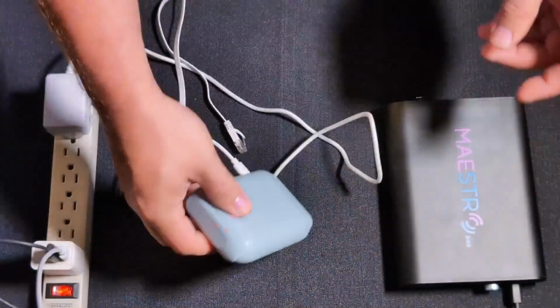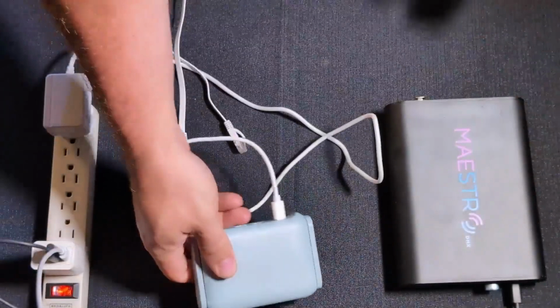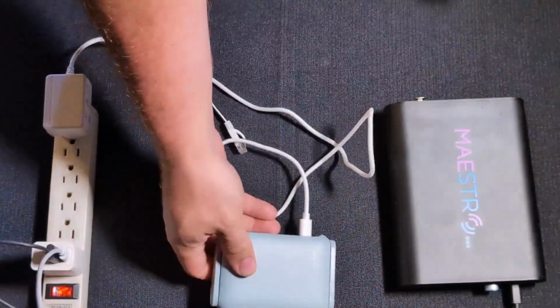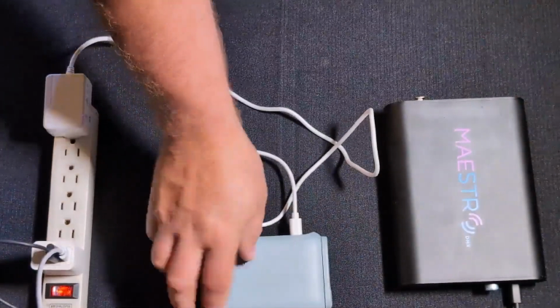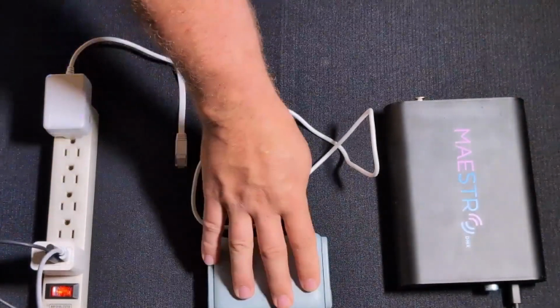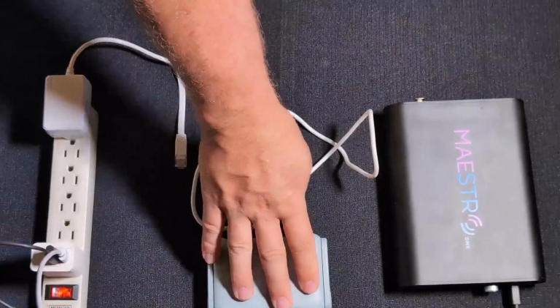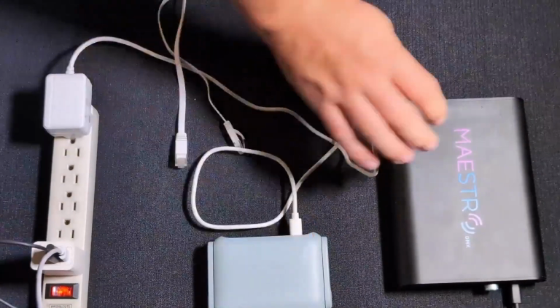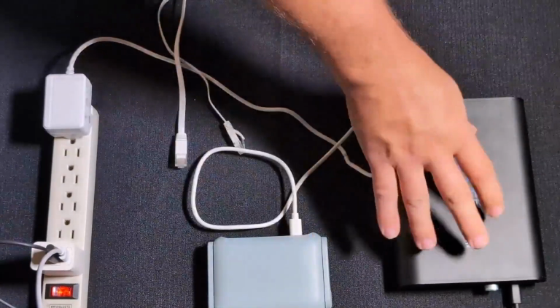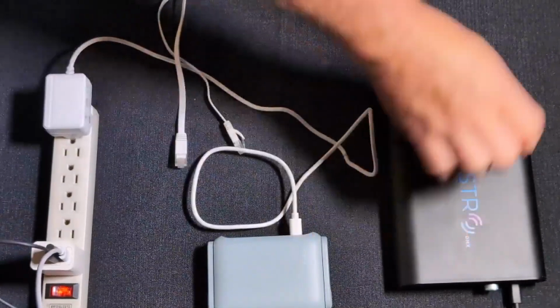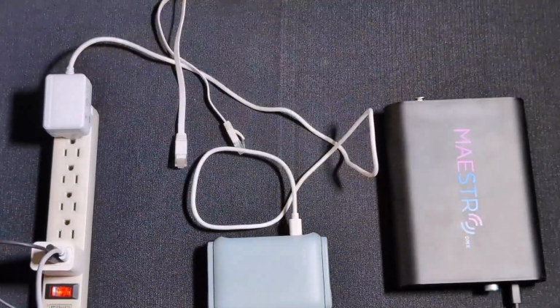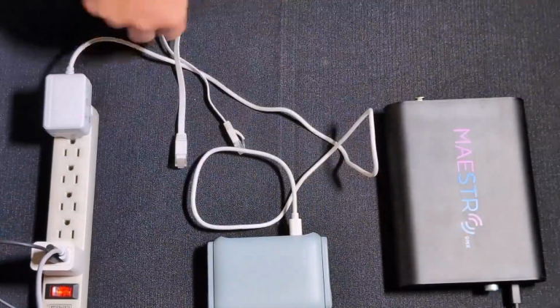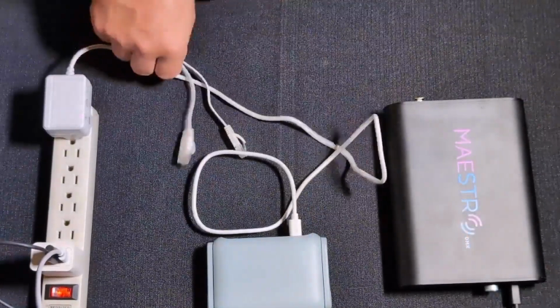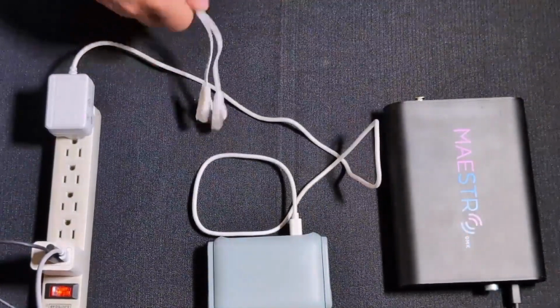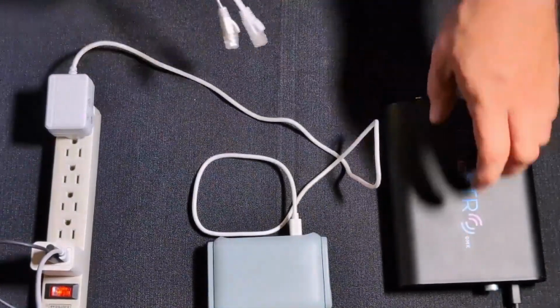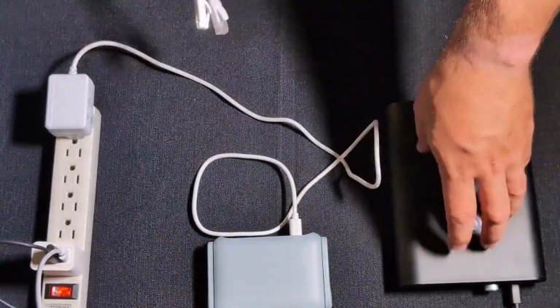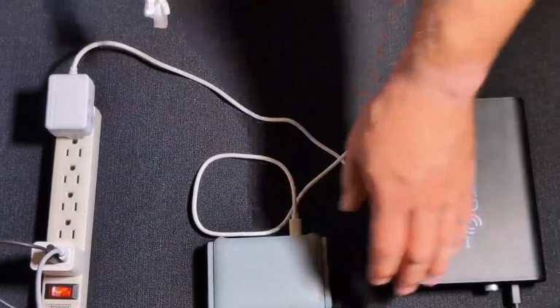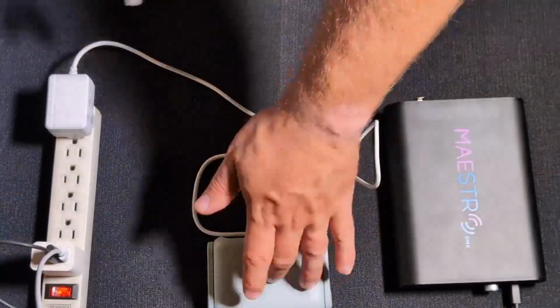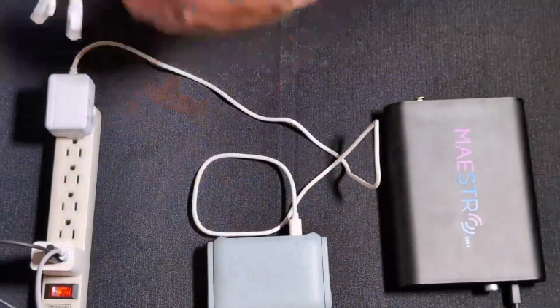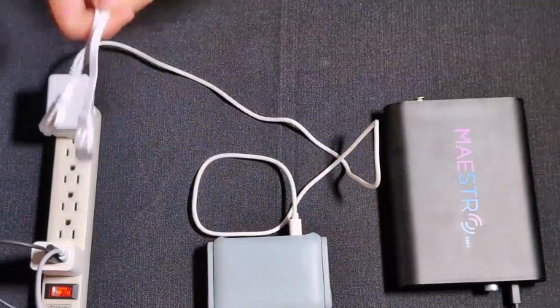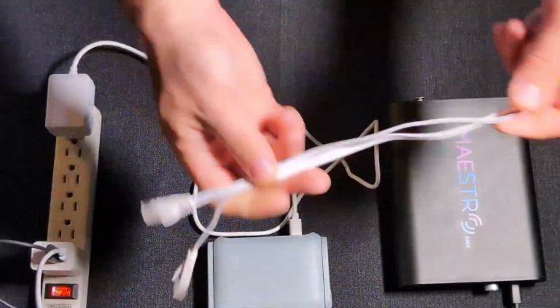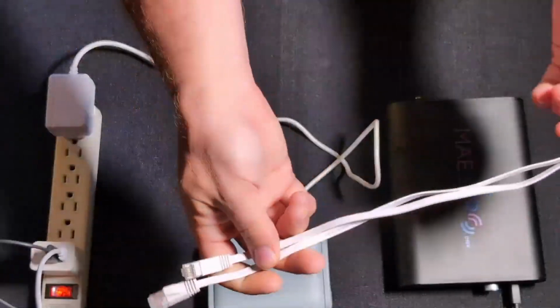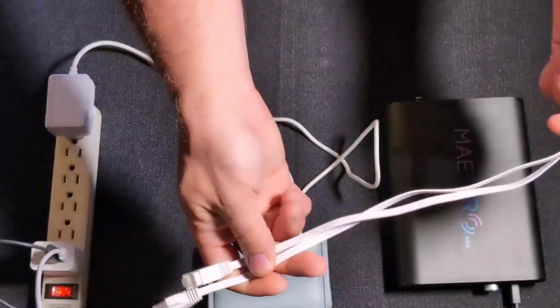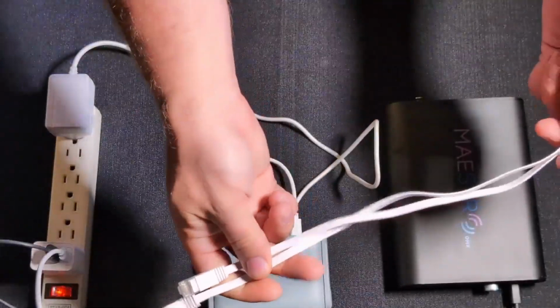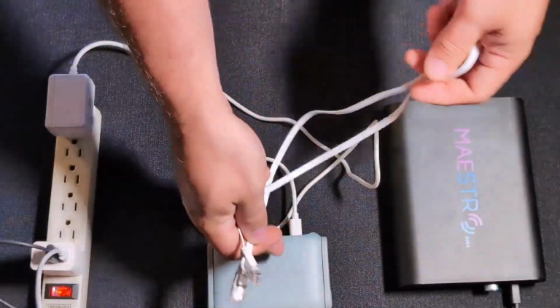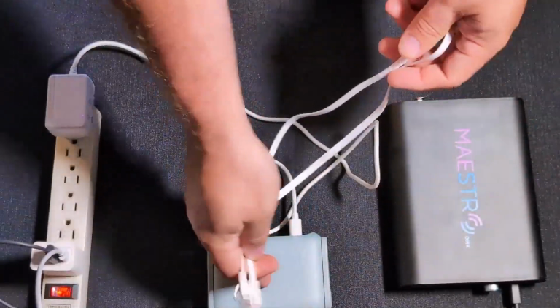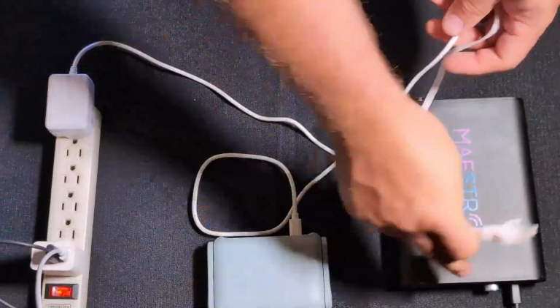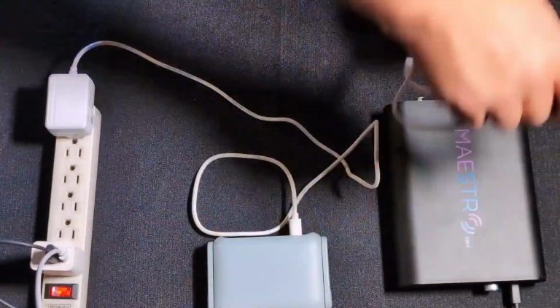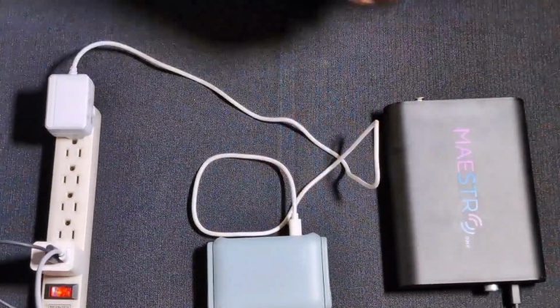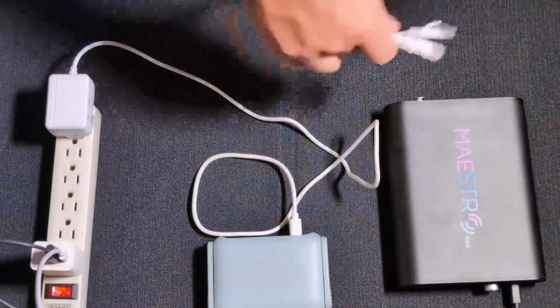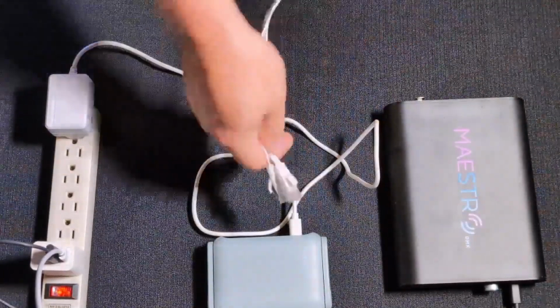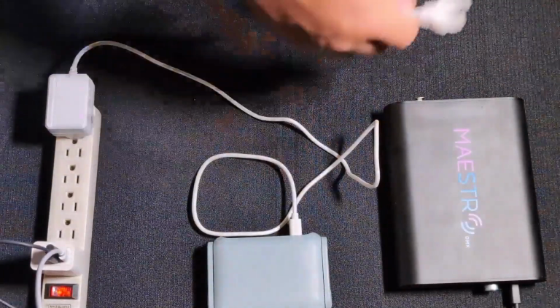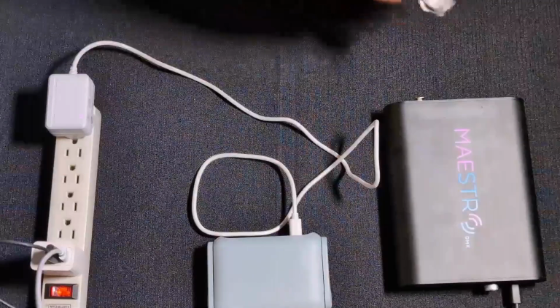In this example I'm going to use this router and my MaestroDMX. You're going to need your Maestro, you're going to need your router, and you're going to need an ethernet cable to connect the router into Maestro through the ethernet port.